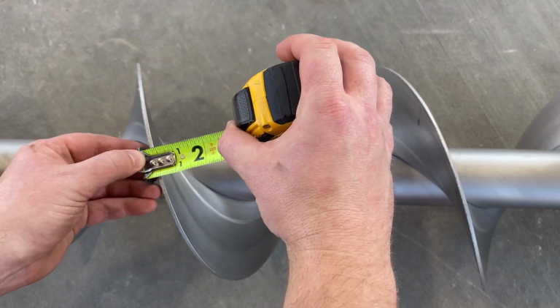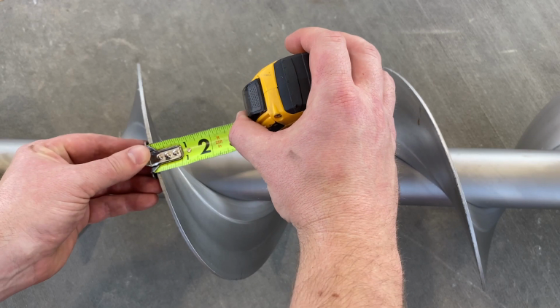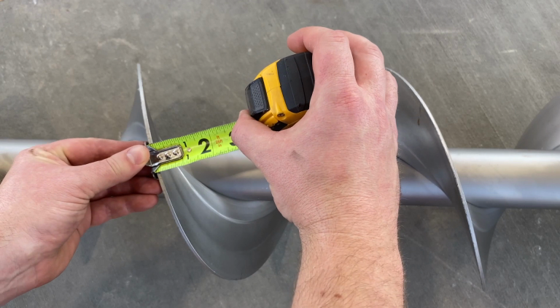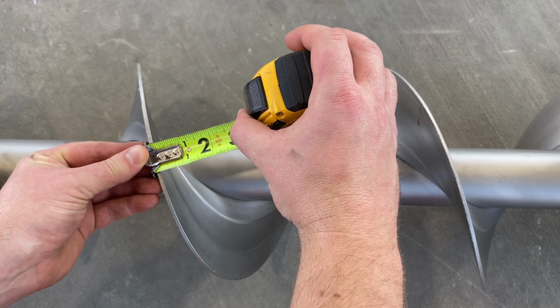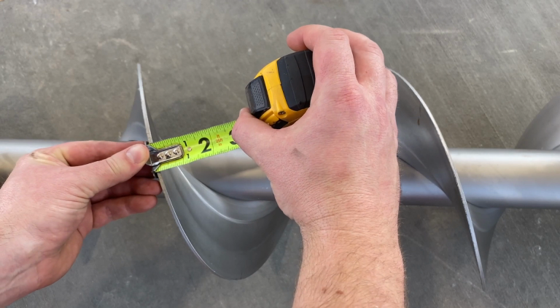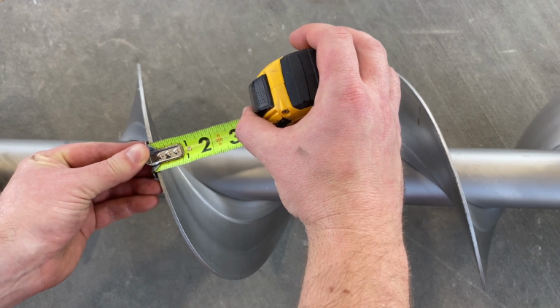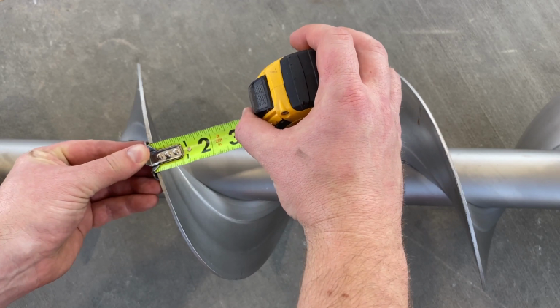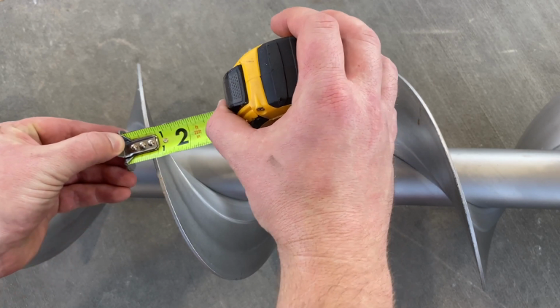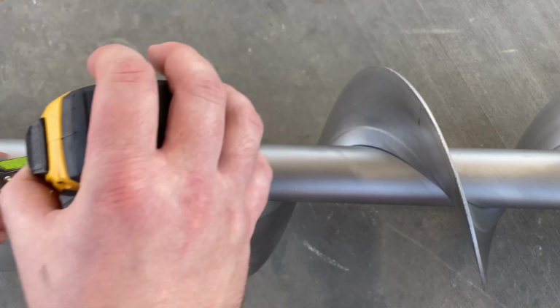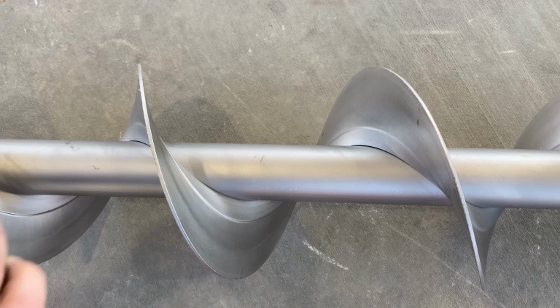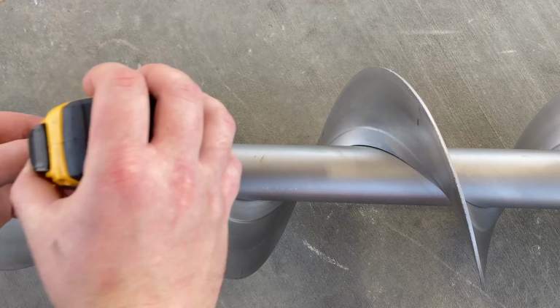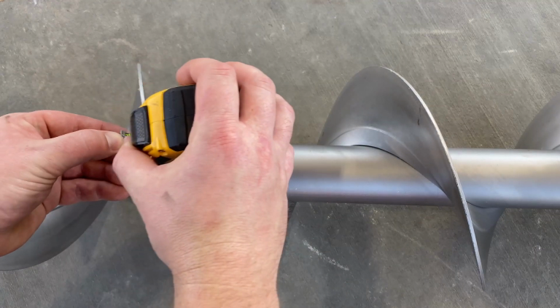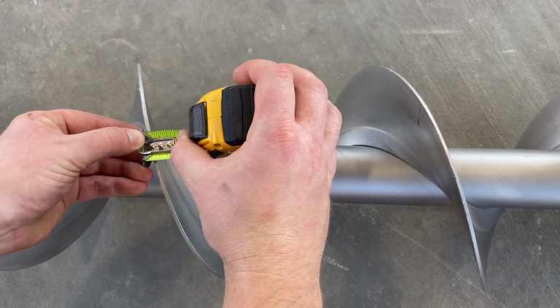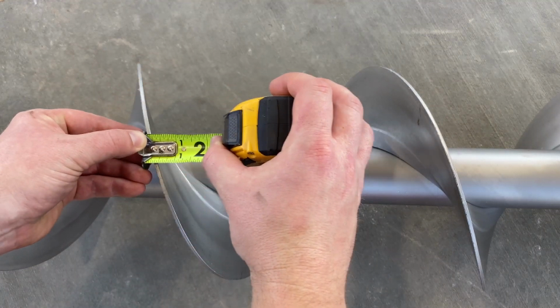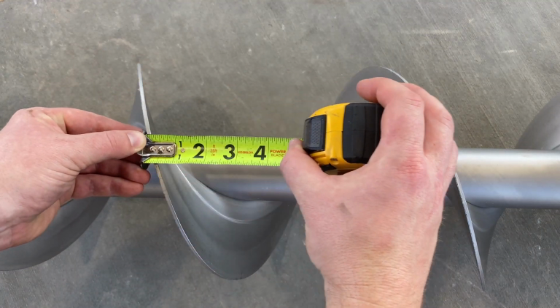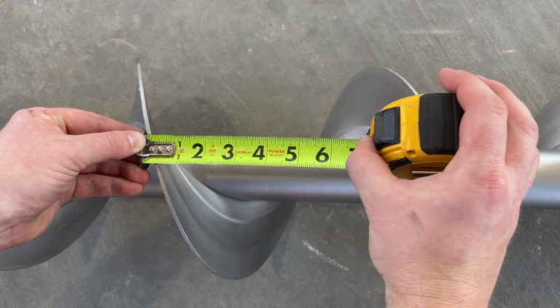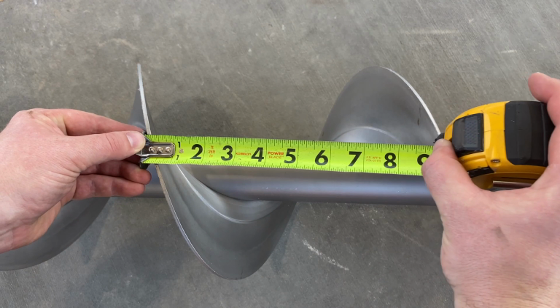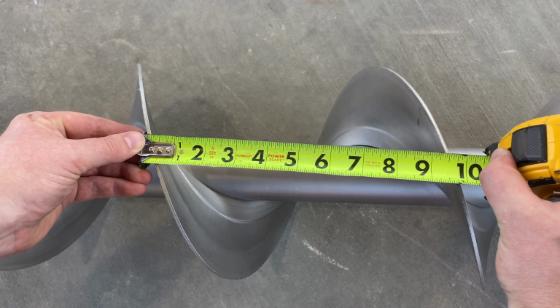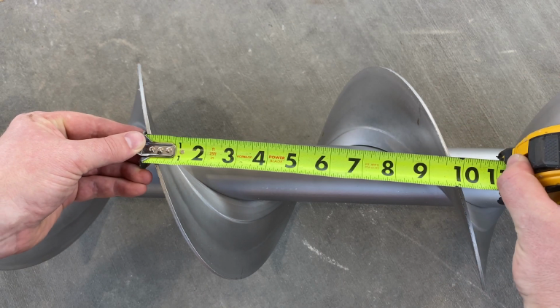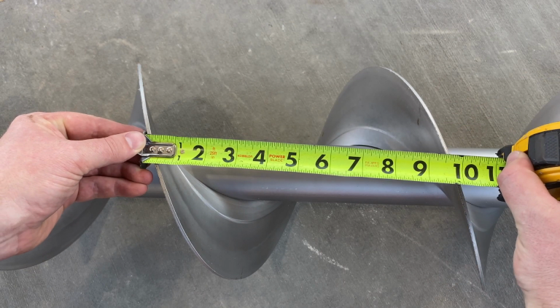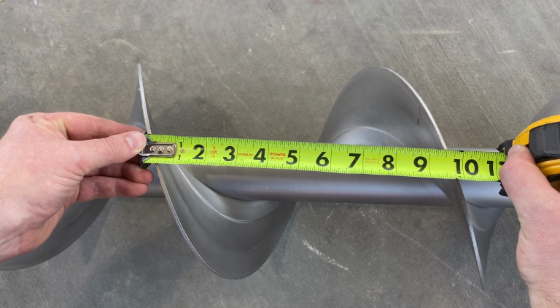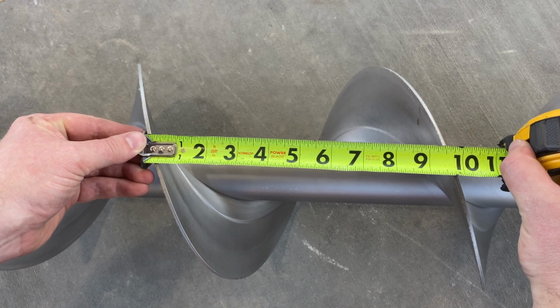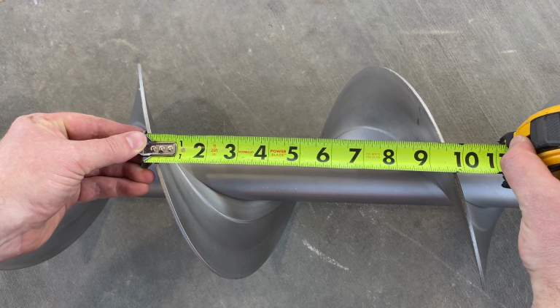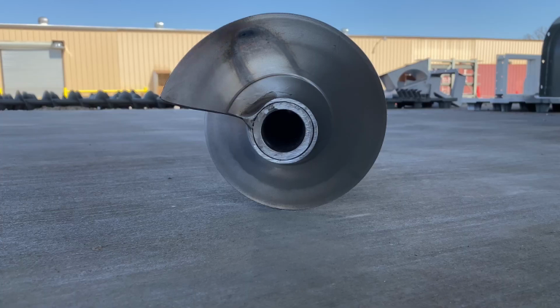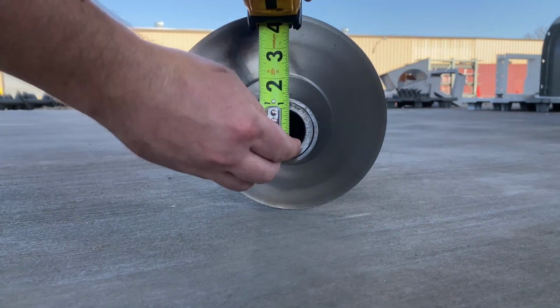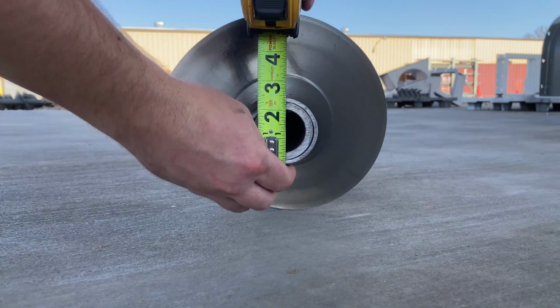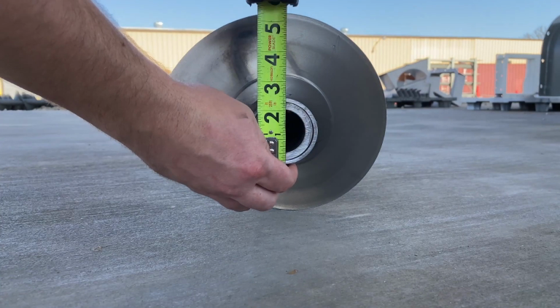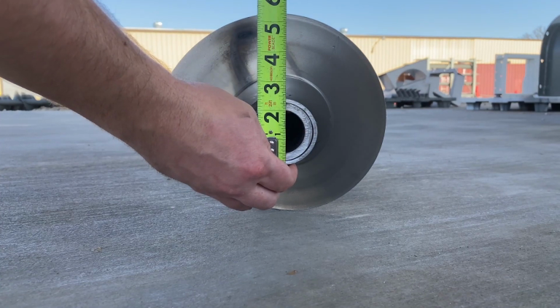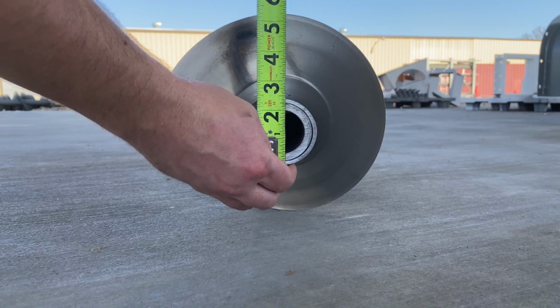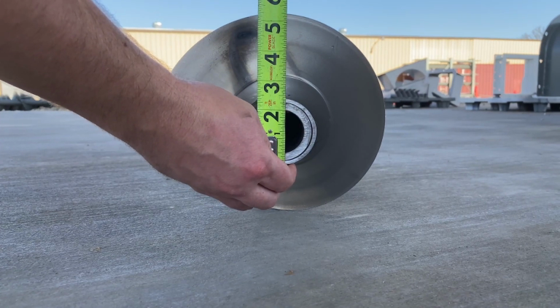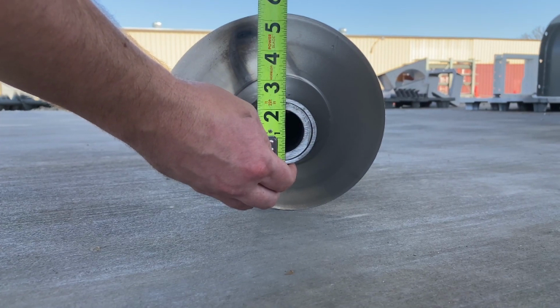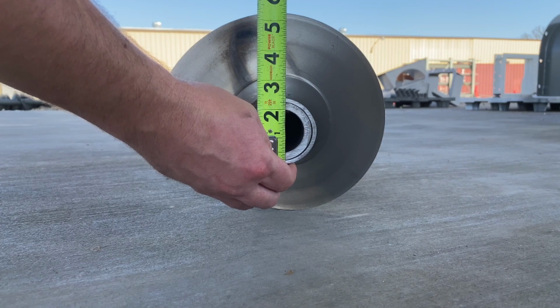Flight thickness is measured at the tip of the flight with the least wear. Pitch is determined by measuring from the inside of one flight to the inside of the next flight. Outside diameter and wall thickness of the pipe are also measured at the end of the screw.